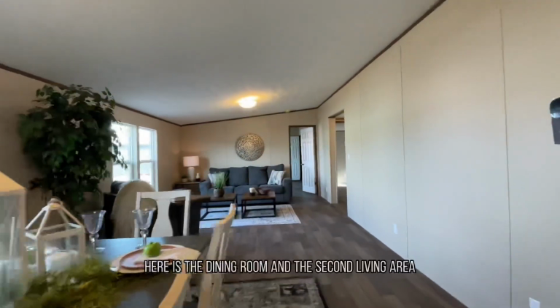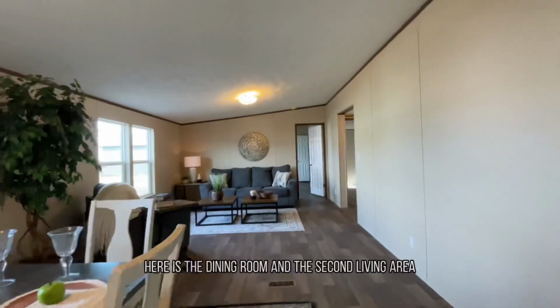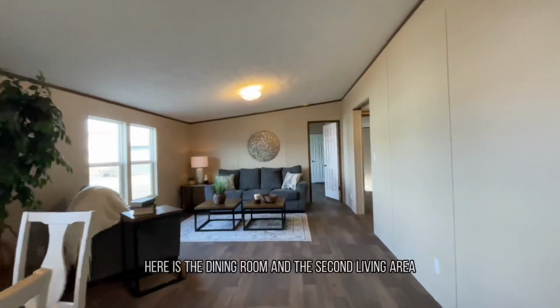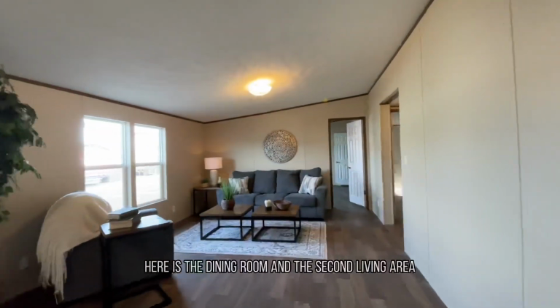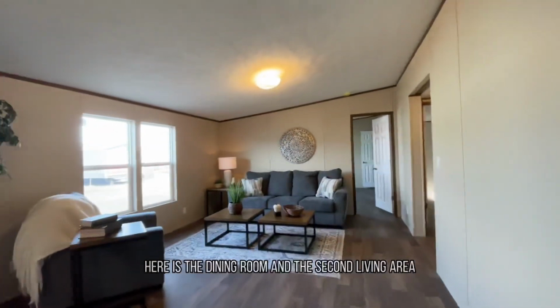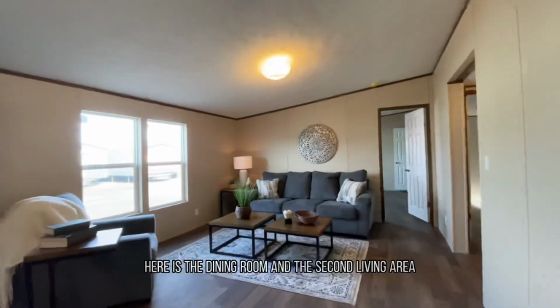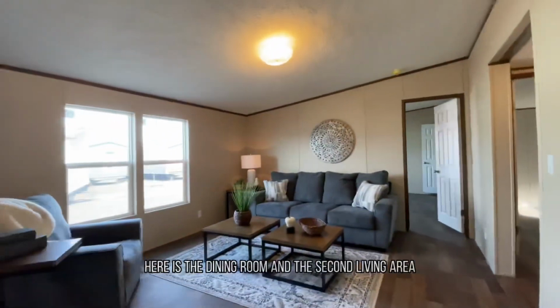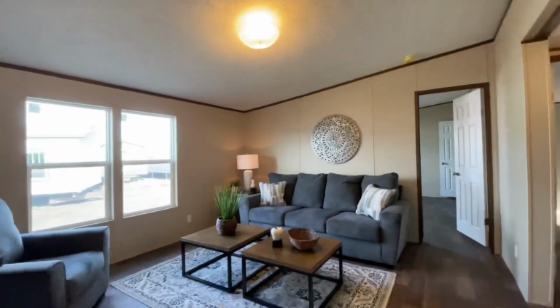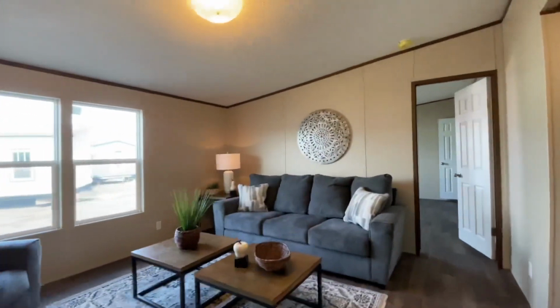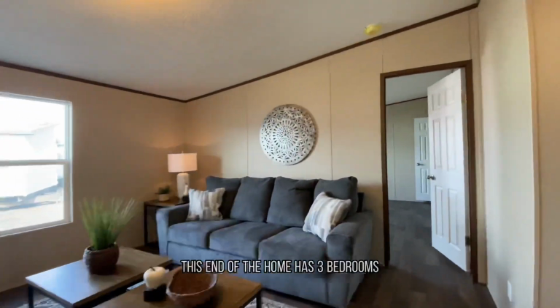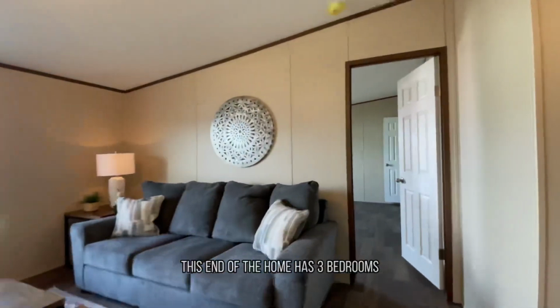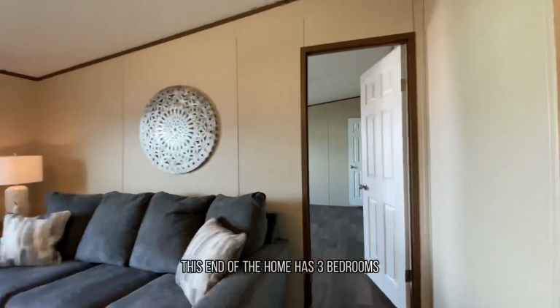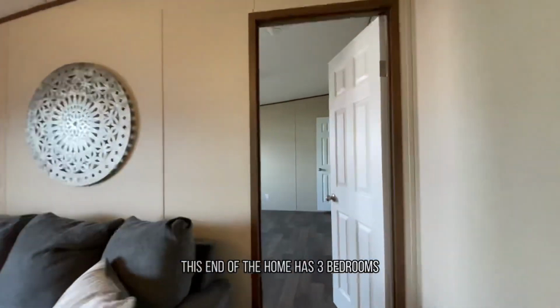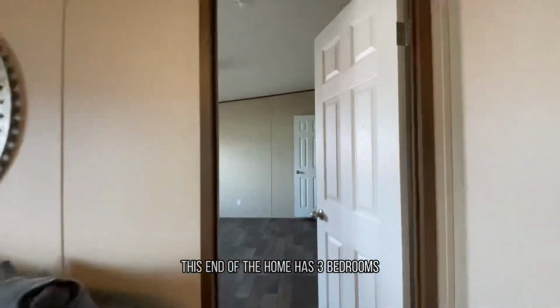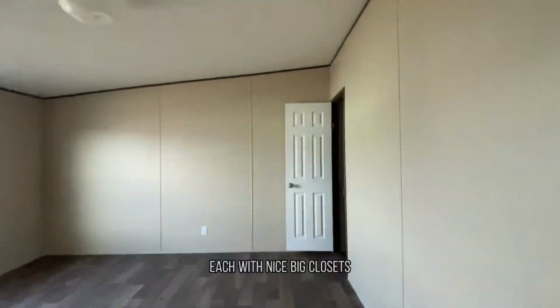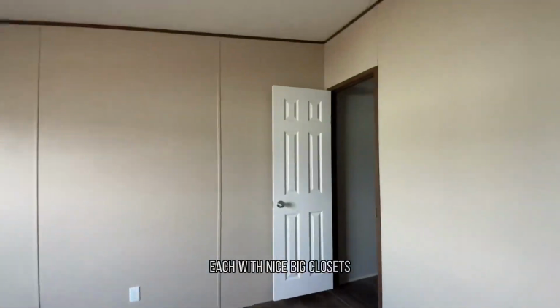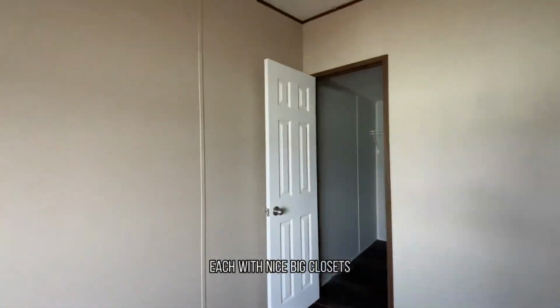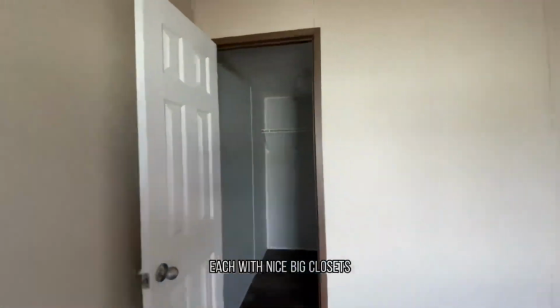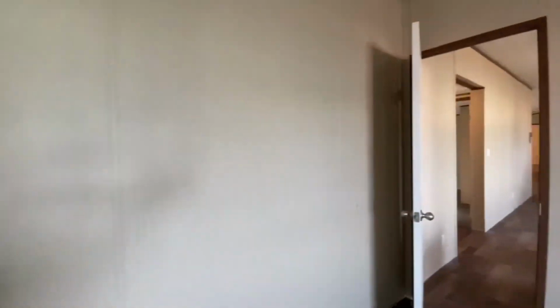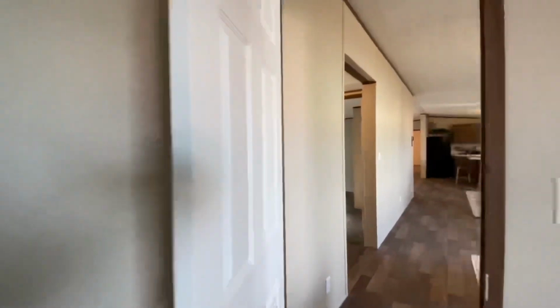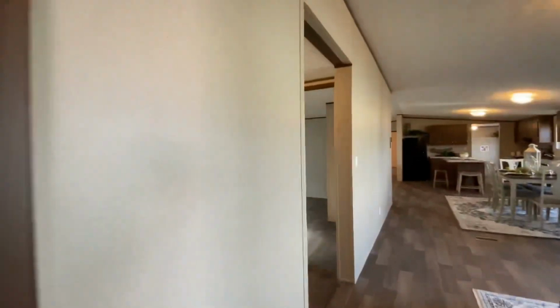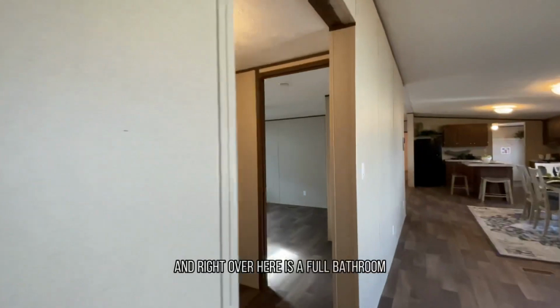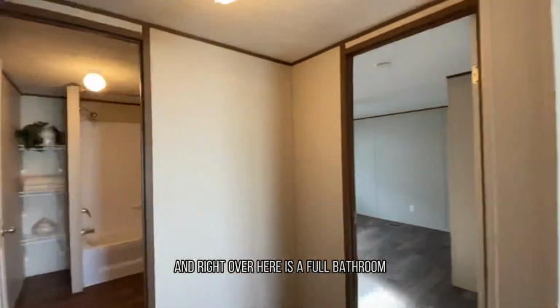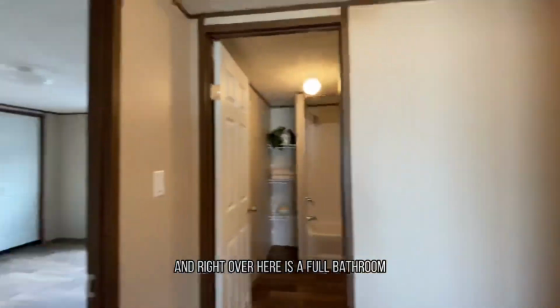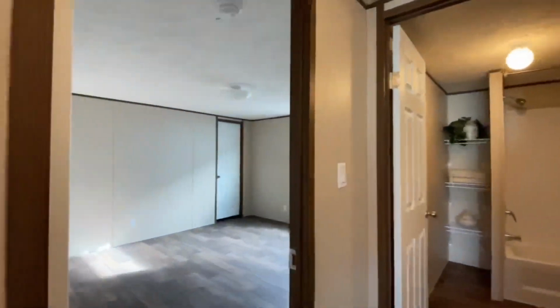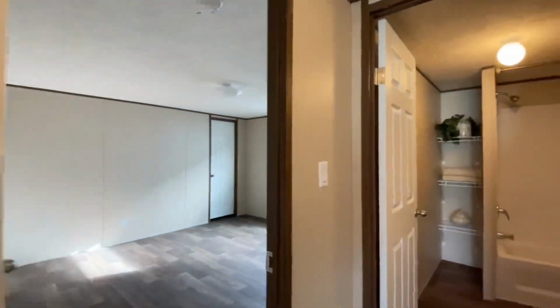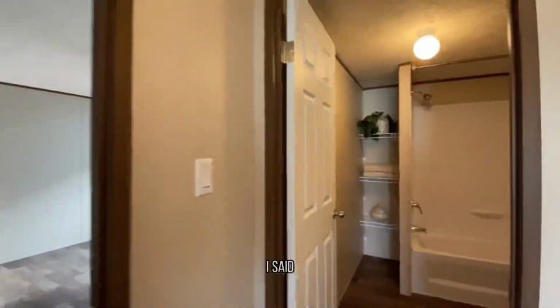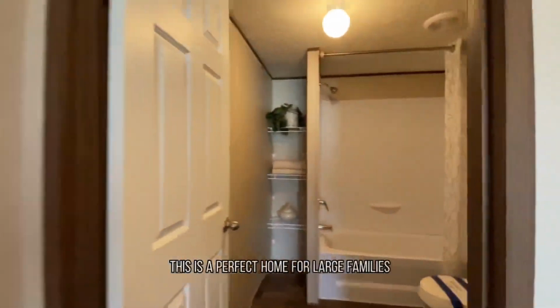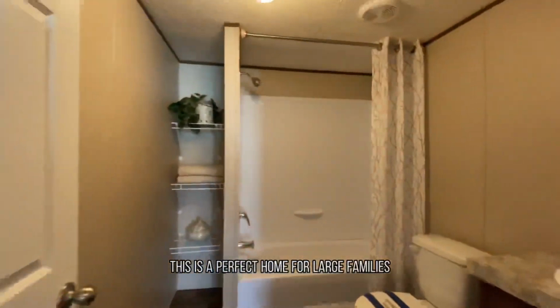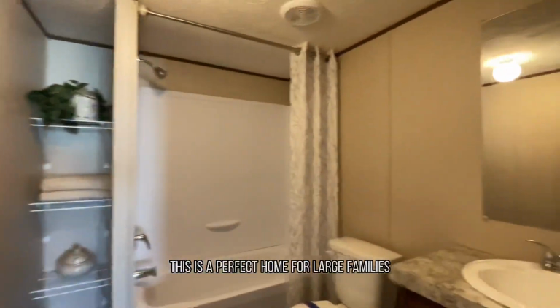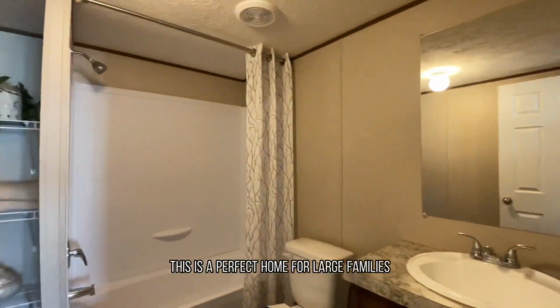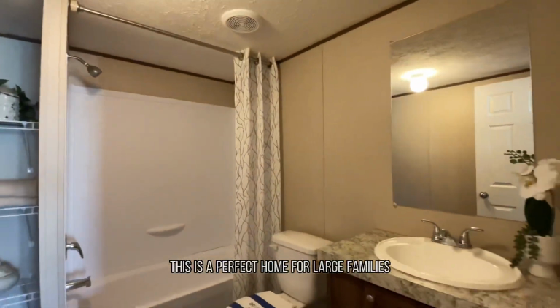Here is the dining room and the second living area. This end of the home has three bedrooms, each with nice big closets. And right over here is a full bathroom. This is a perfect home for large families.